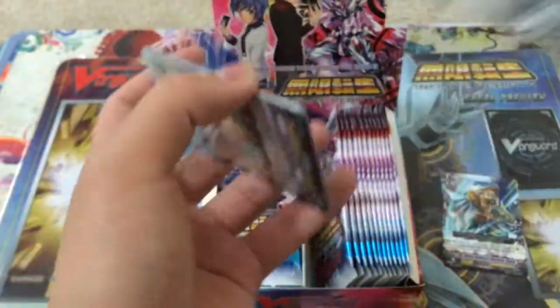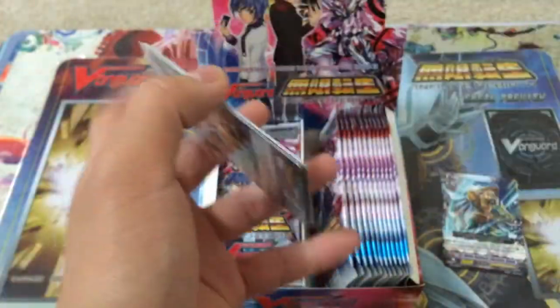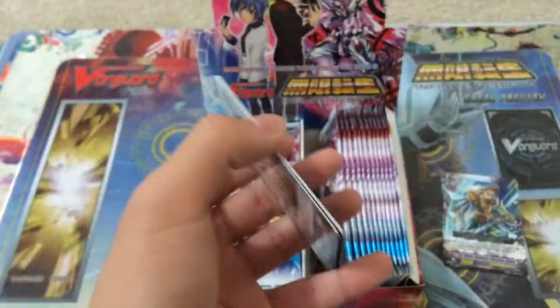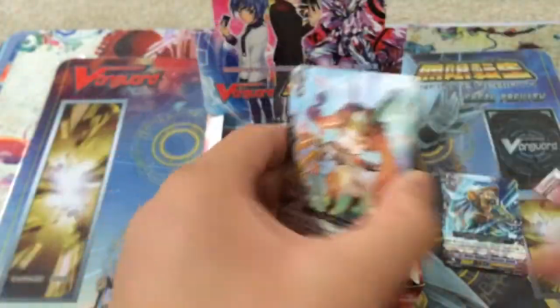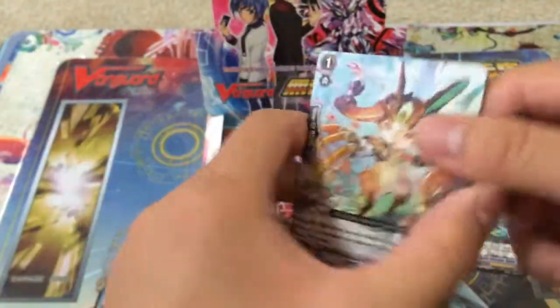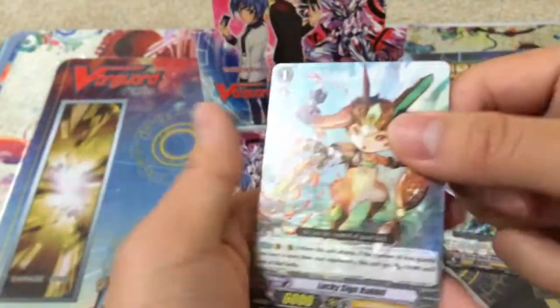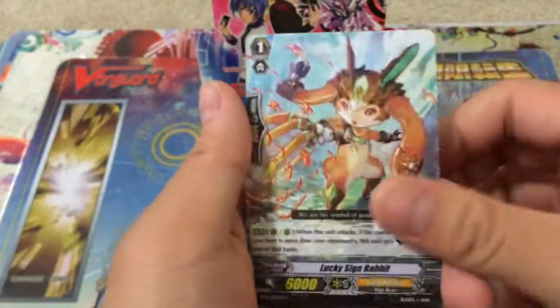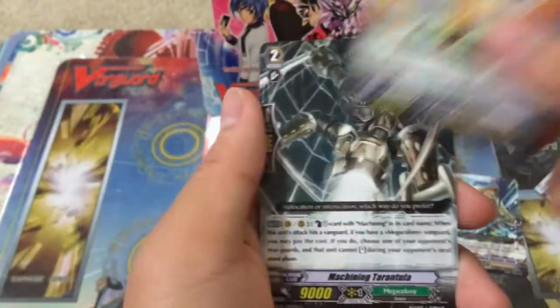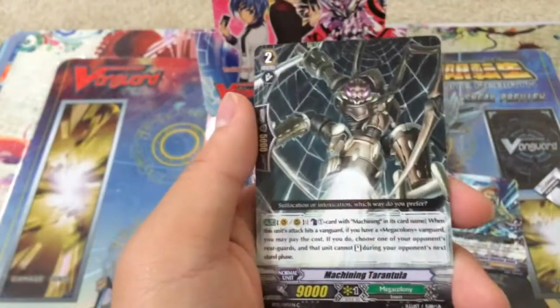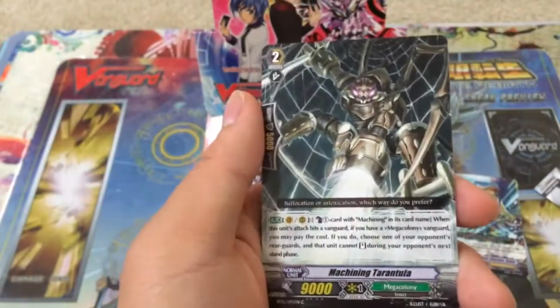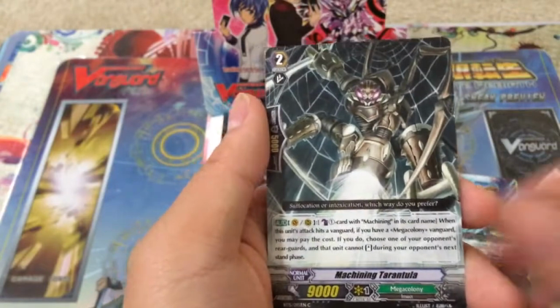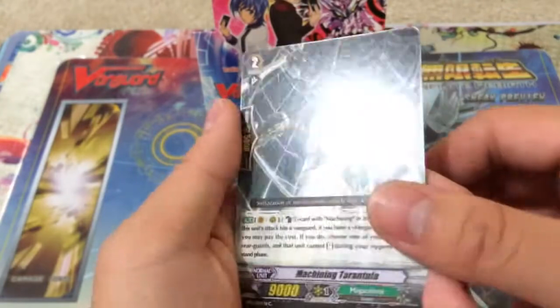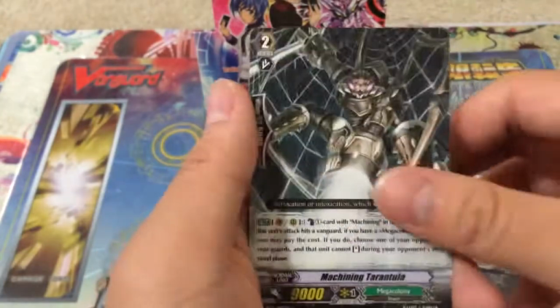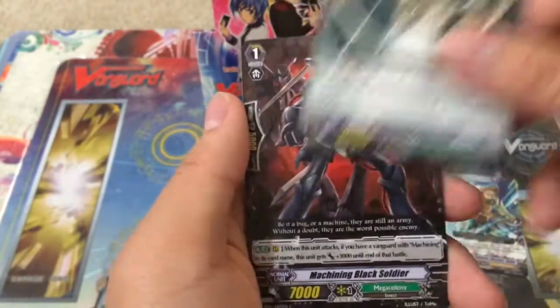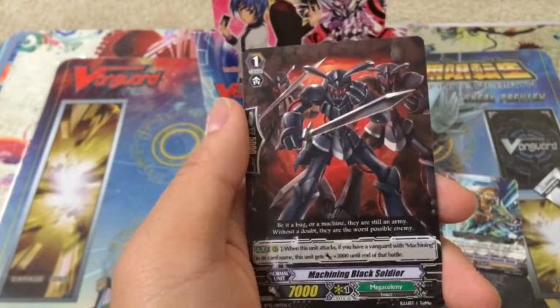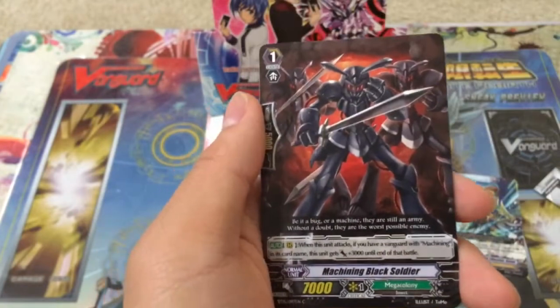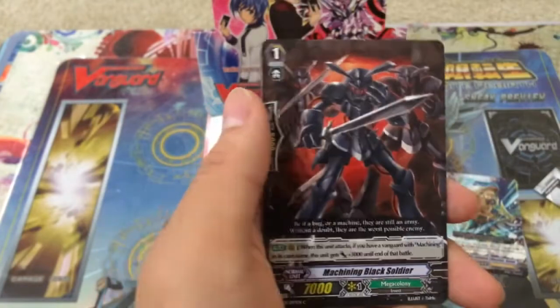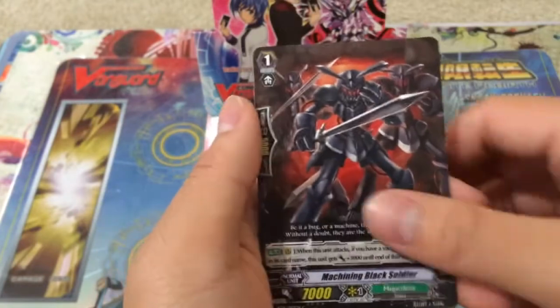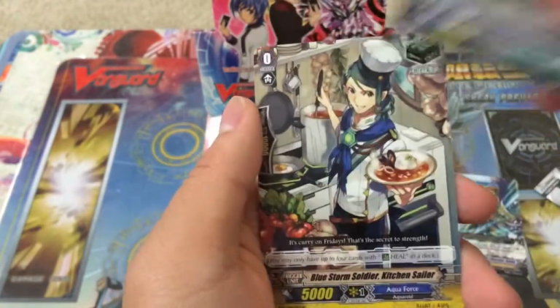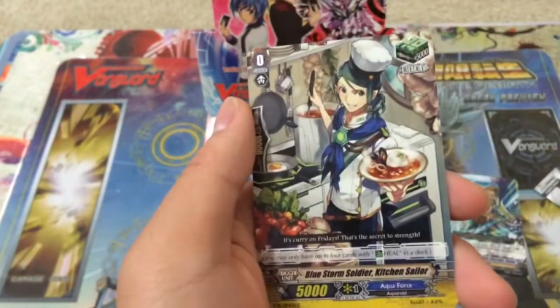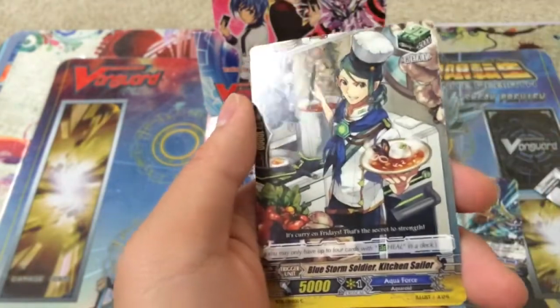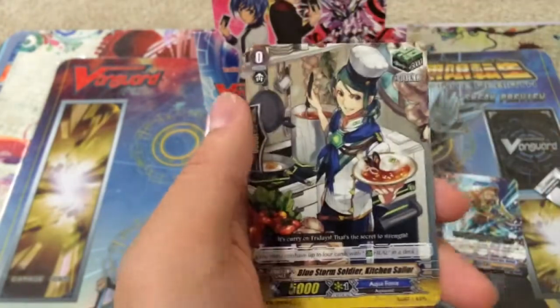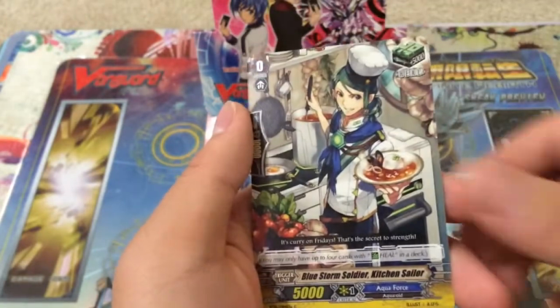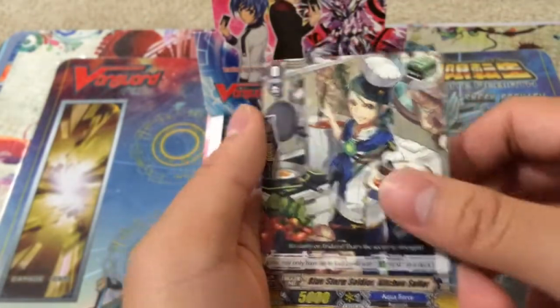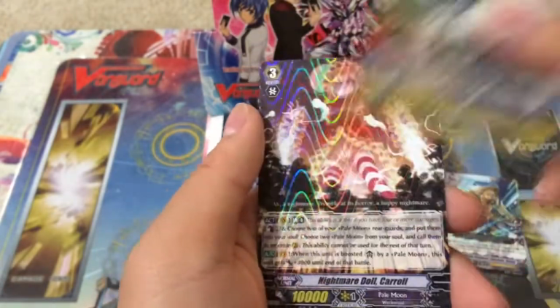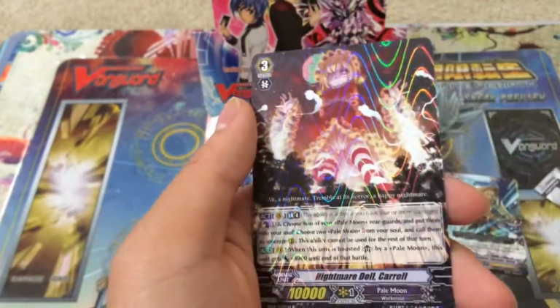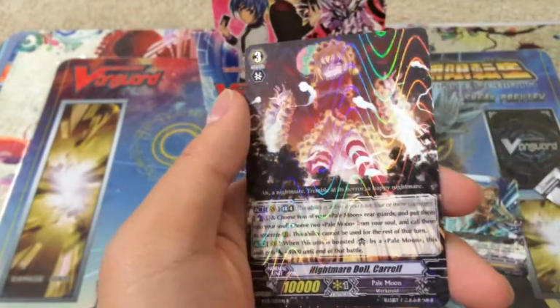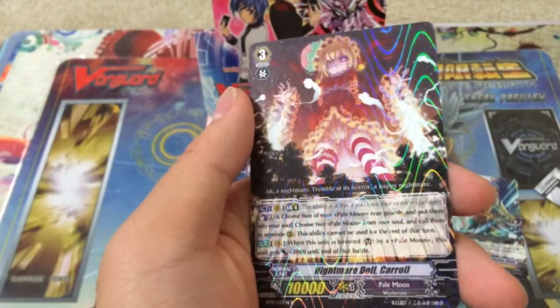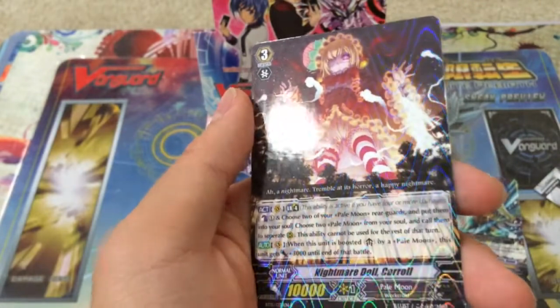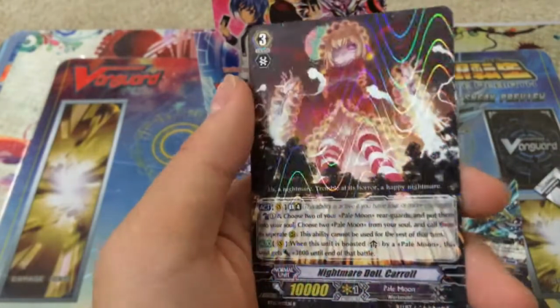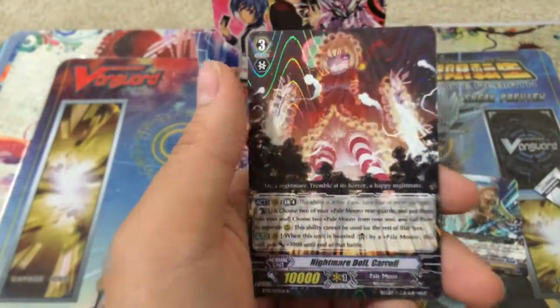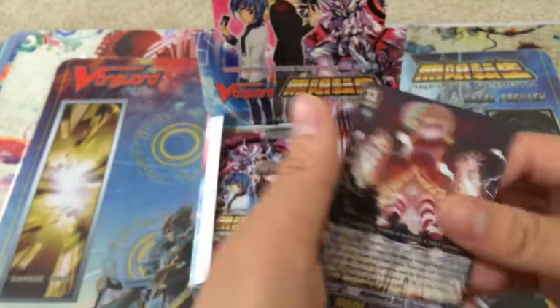Next pack. Ooh, Mega Colony 10k, a heal for Aqua Force, and a rare Nightmare Doll Carol.